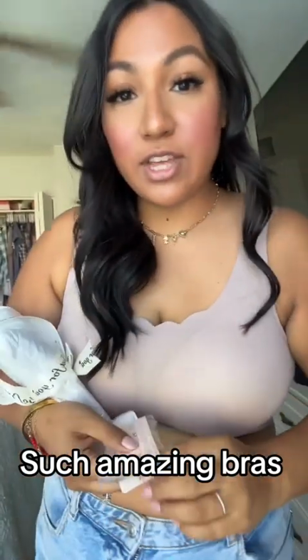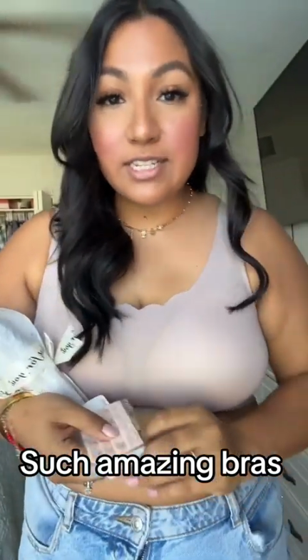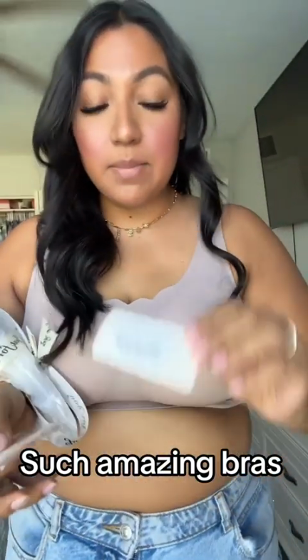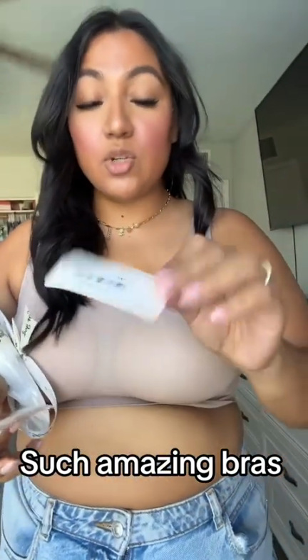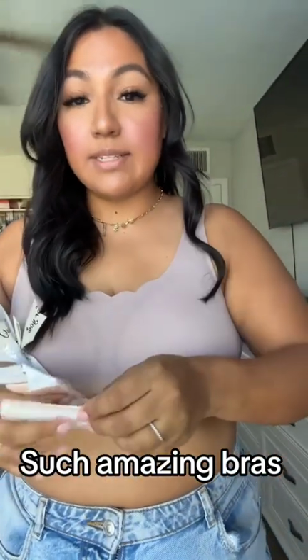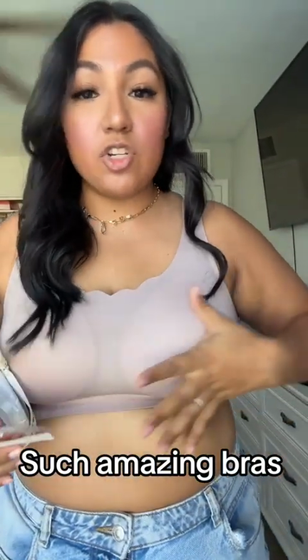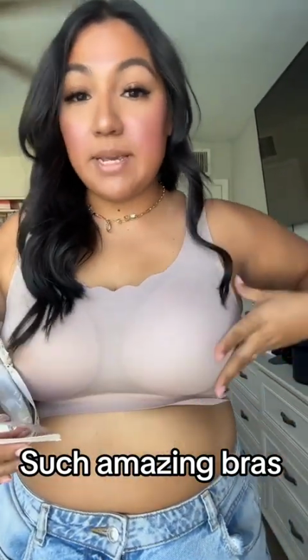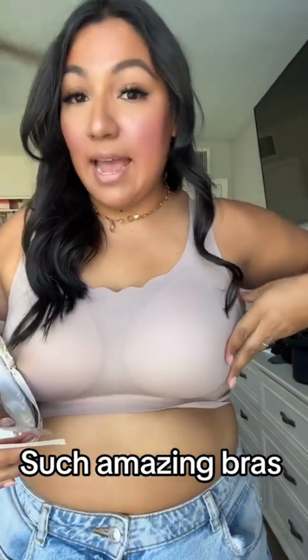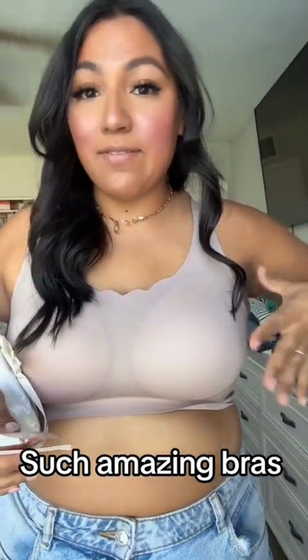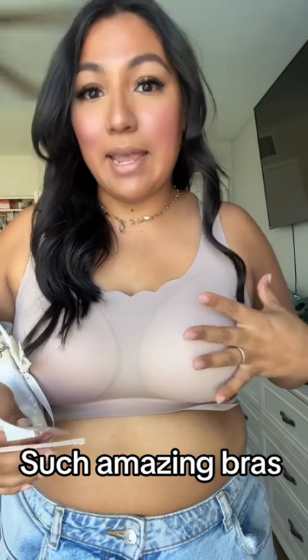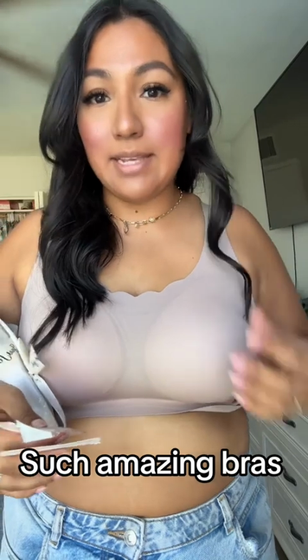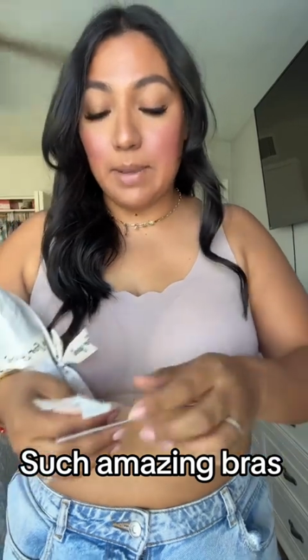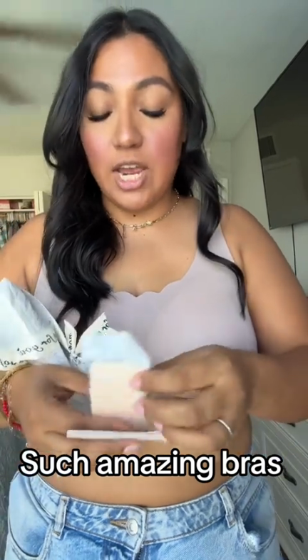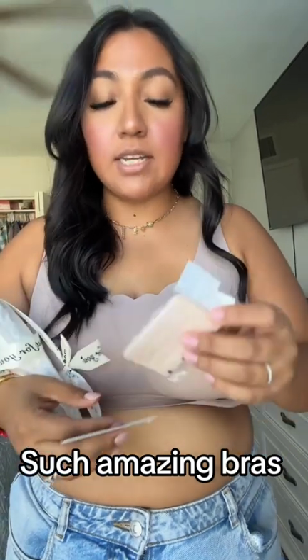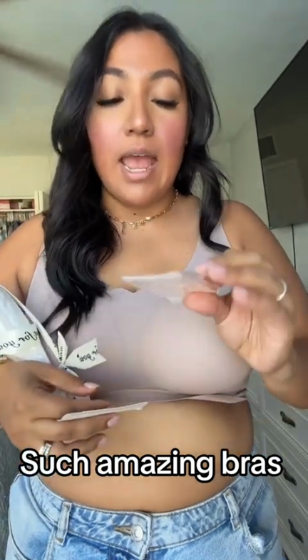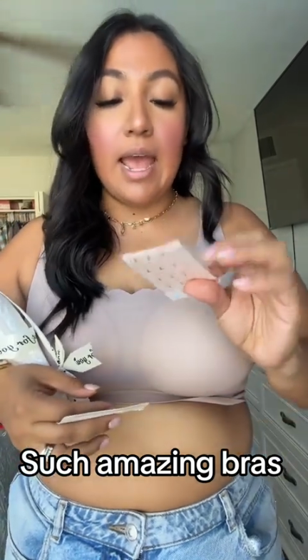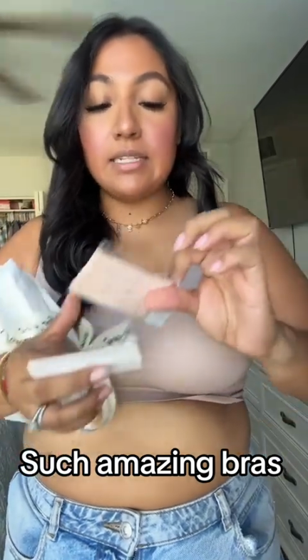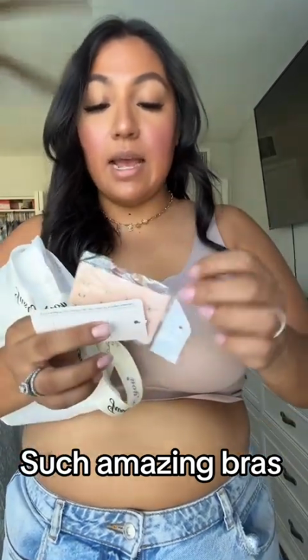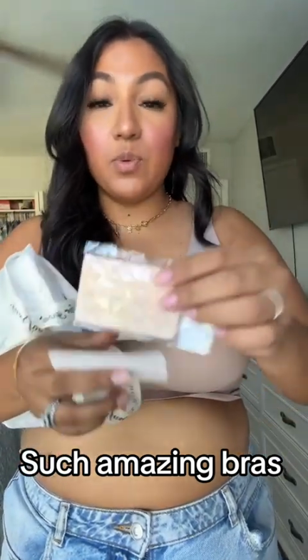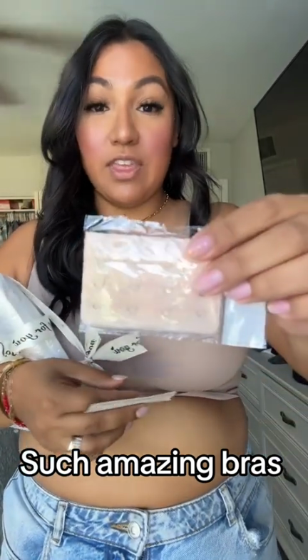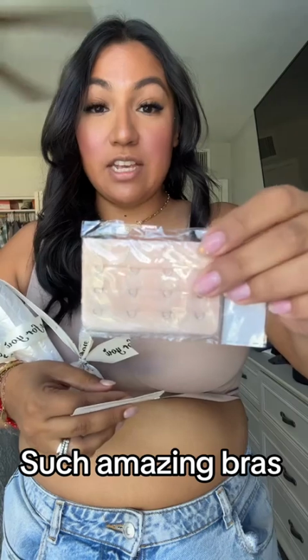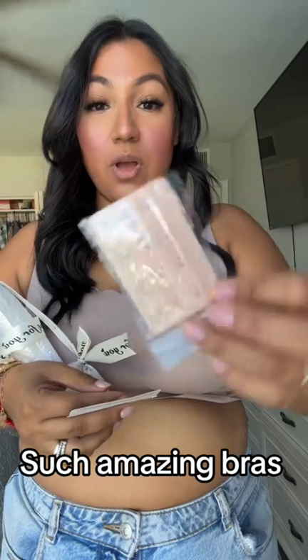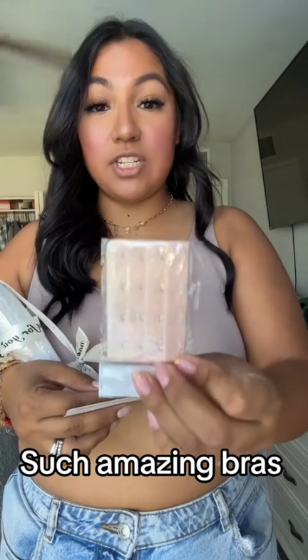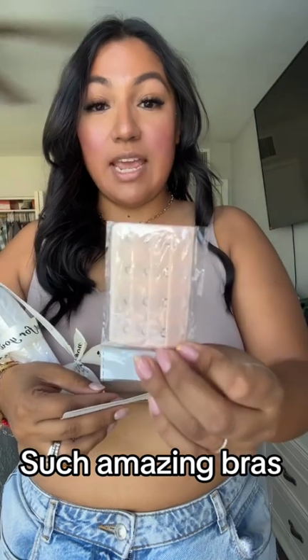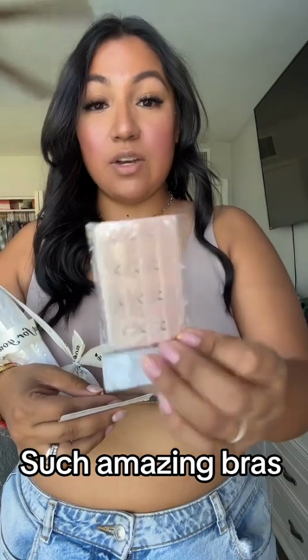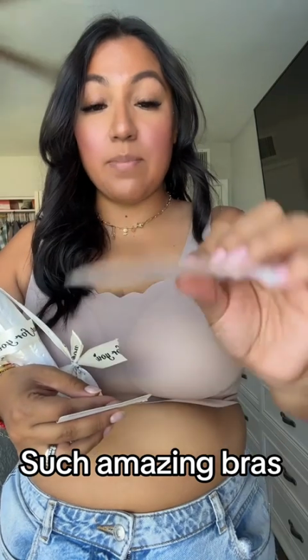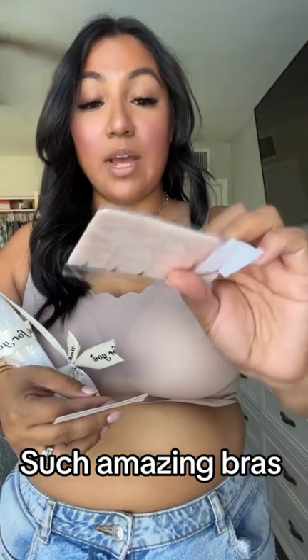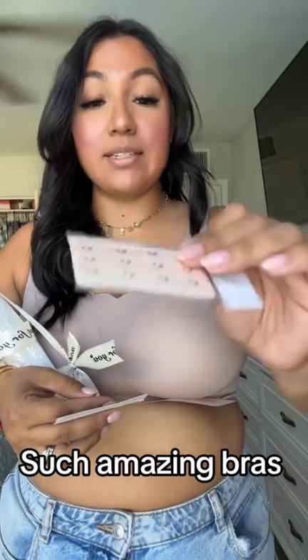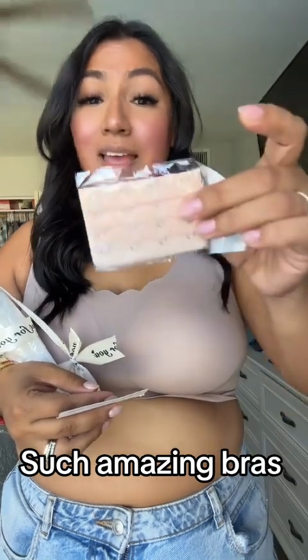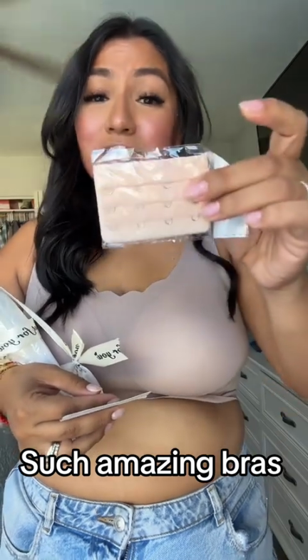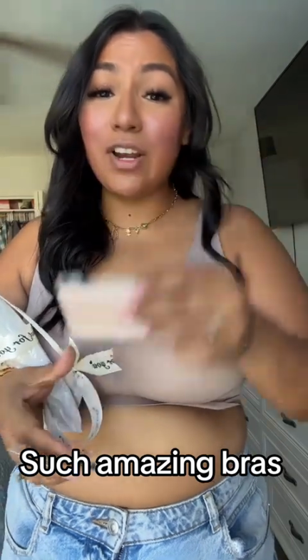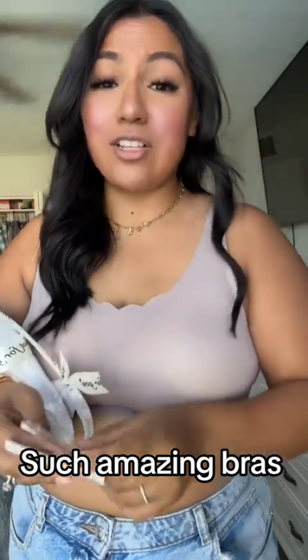They did send me a 2XL just because I have, like I said, a big chest. And it comes with this as well, just in case it rips. This is freaking awesome.